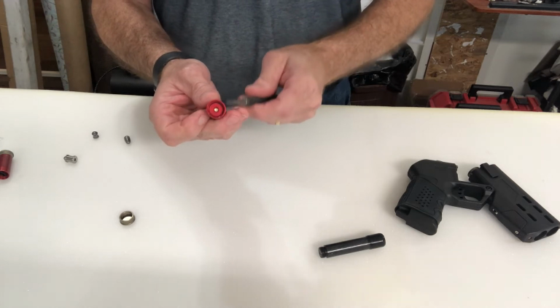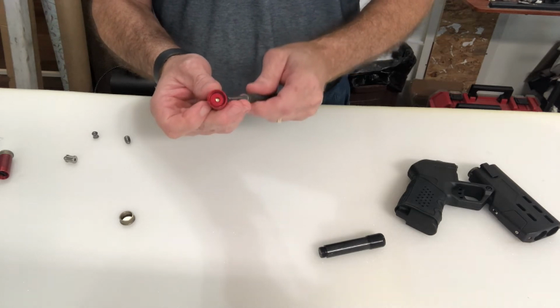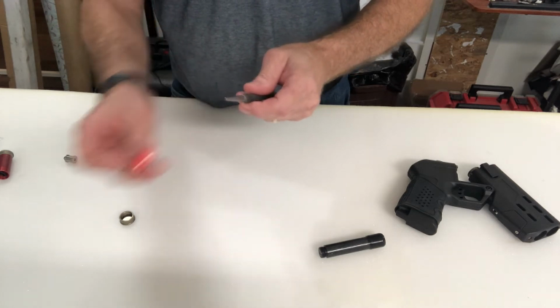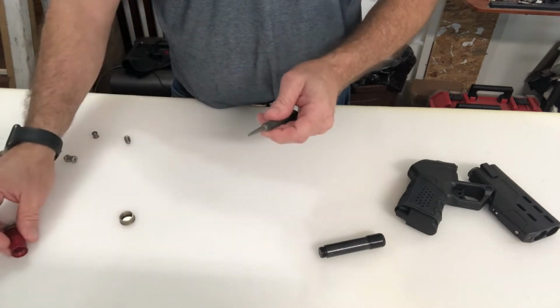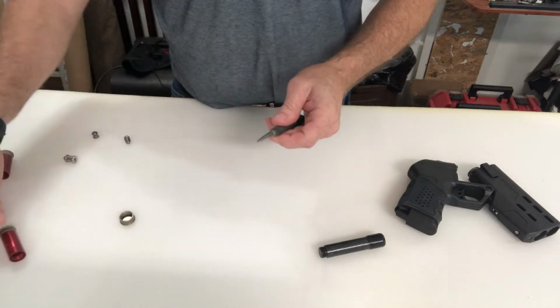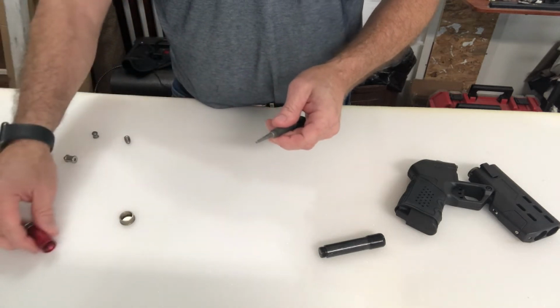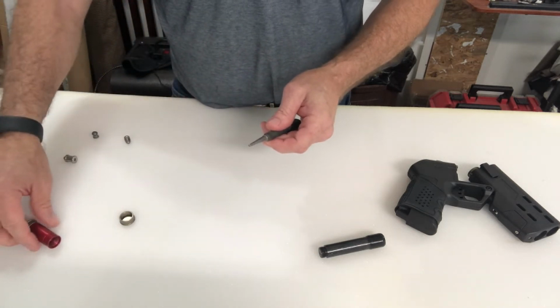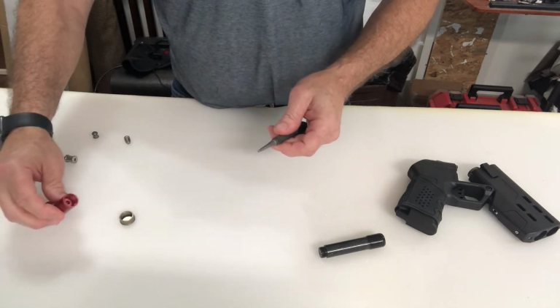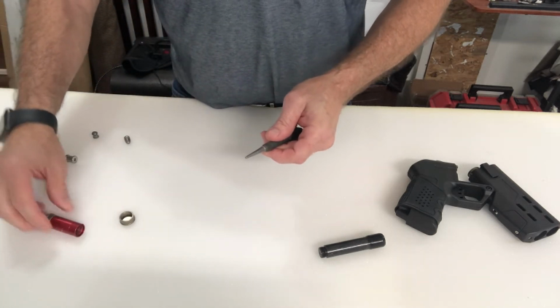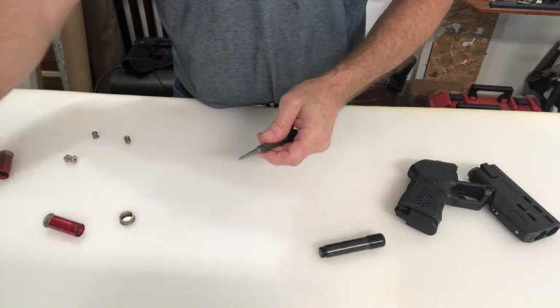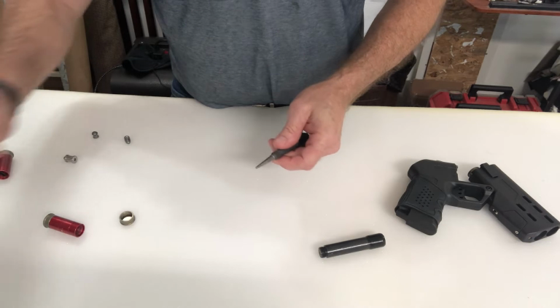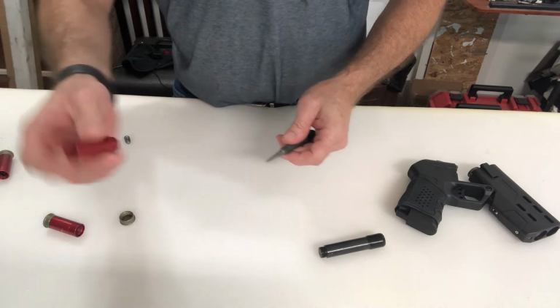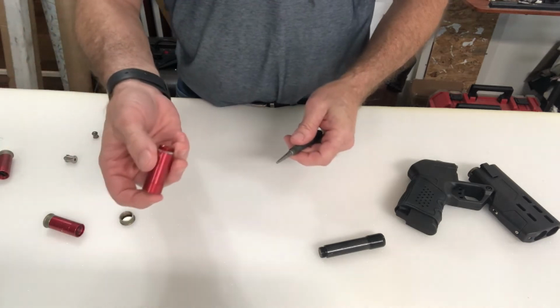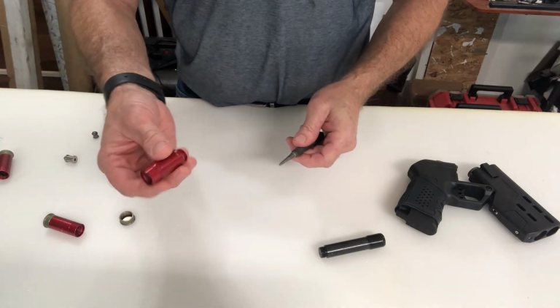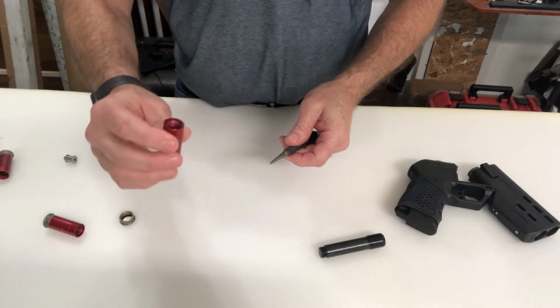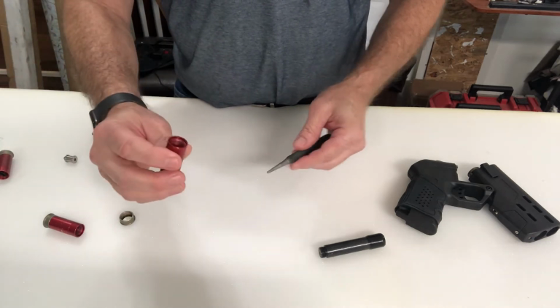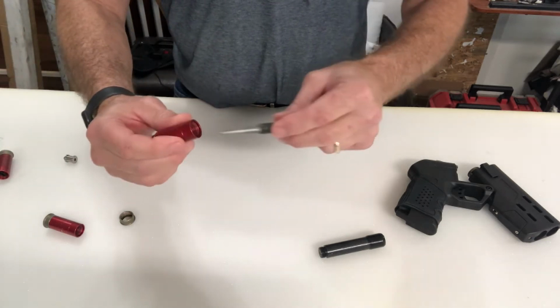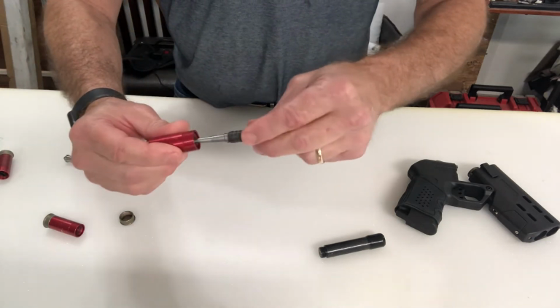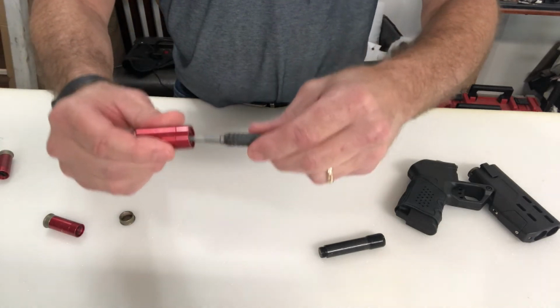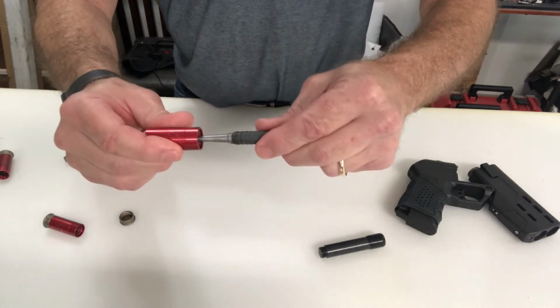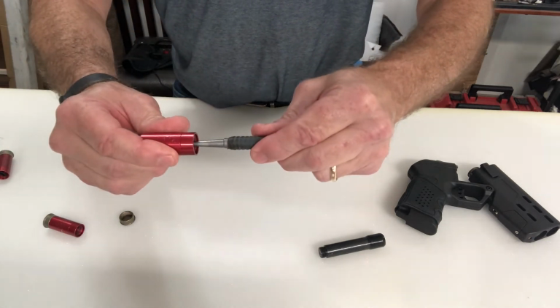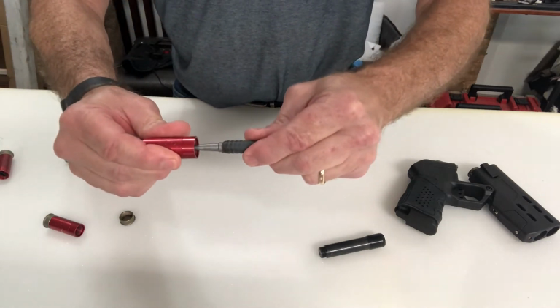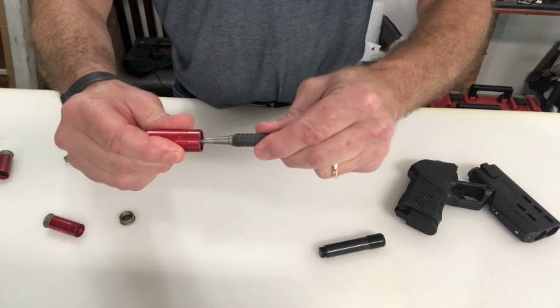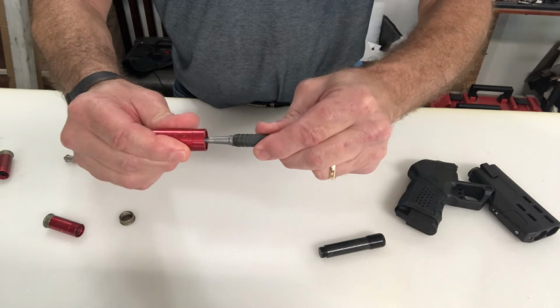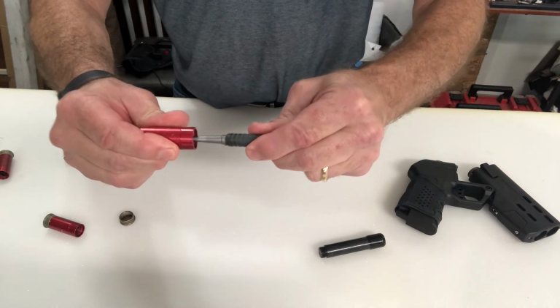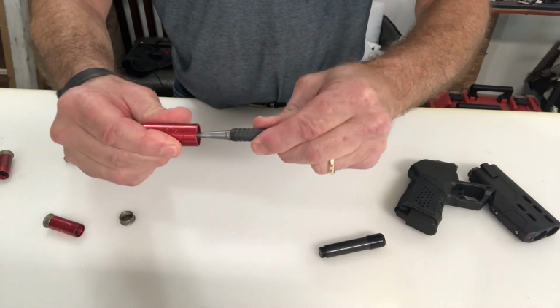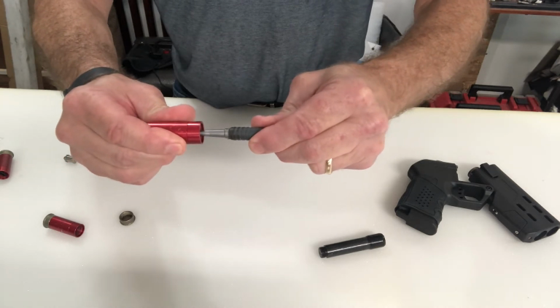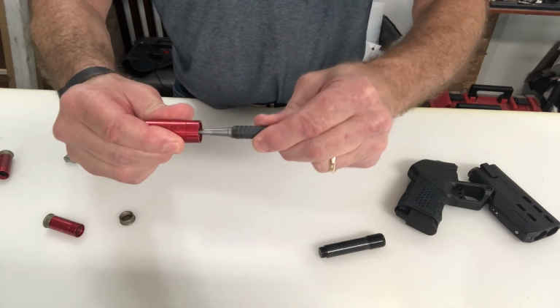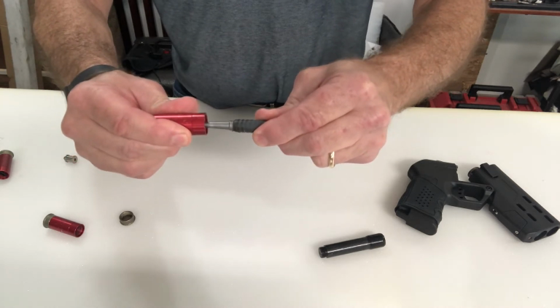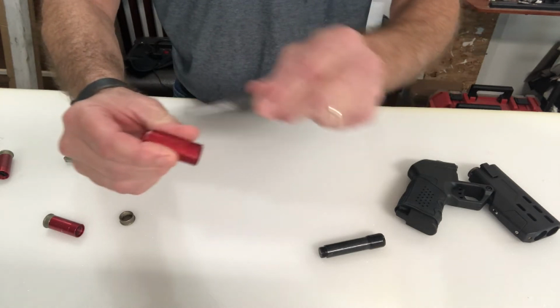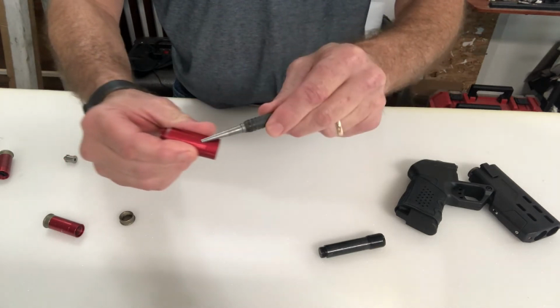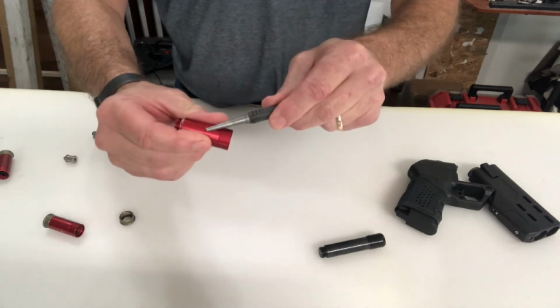Here's one that is completely empty. You can see it's definitely going in and out — these are spring-loaded. So that movement tells you right away that there's no pressure in there.